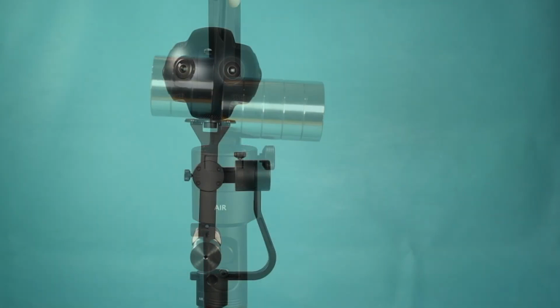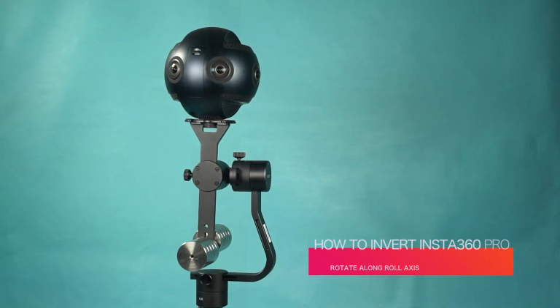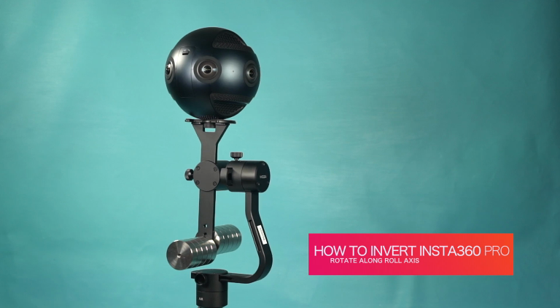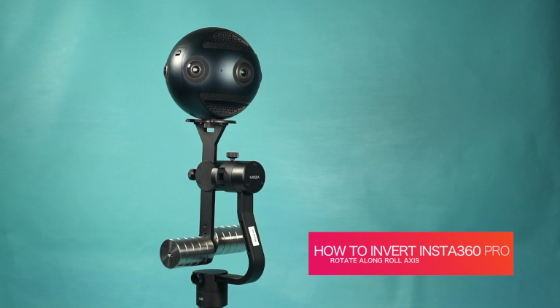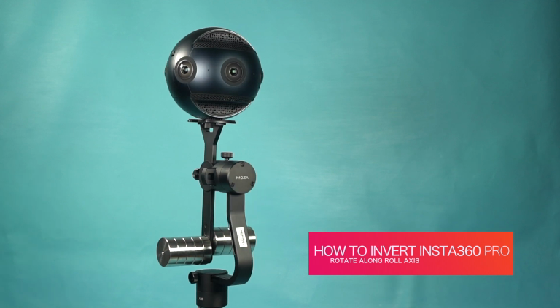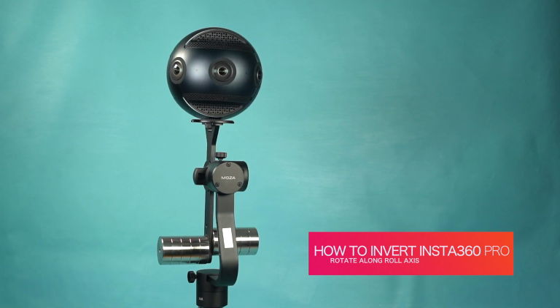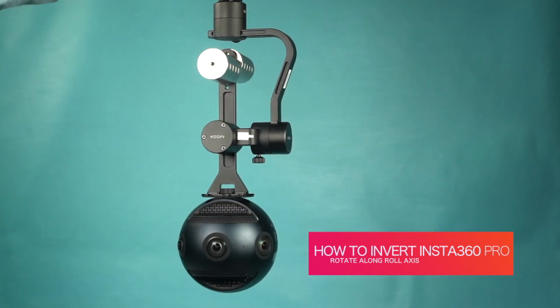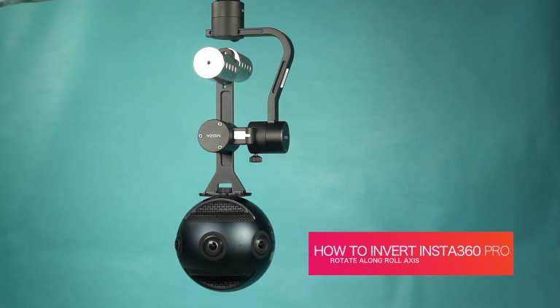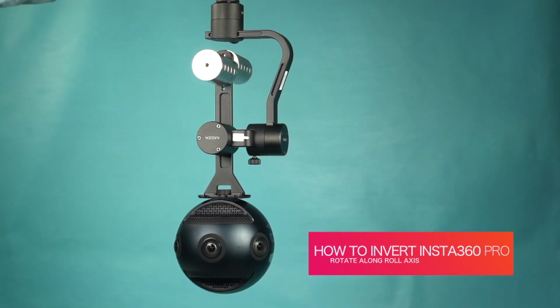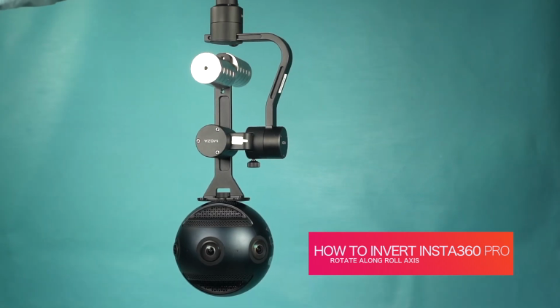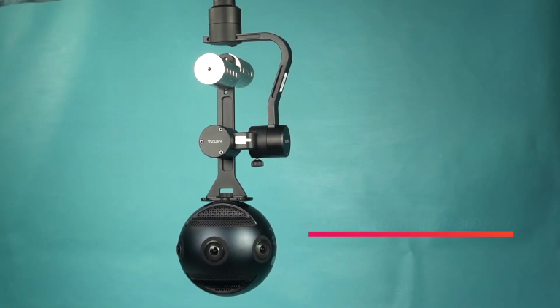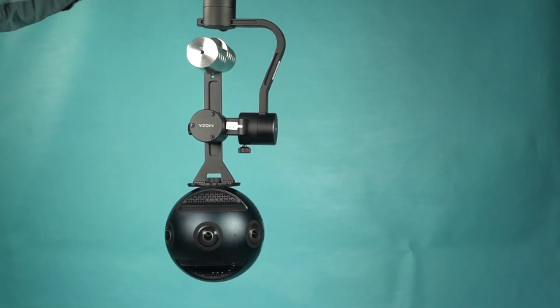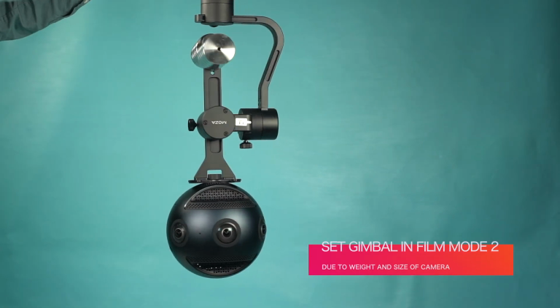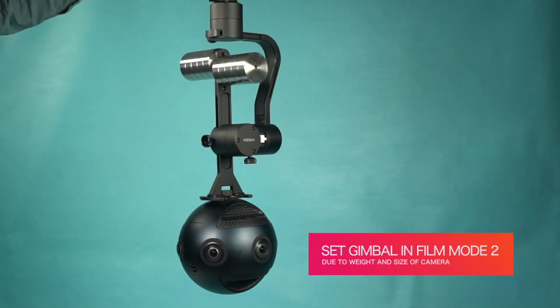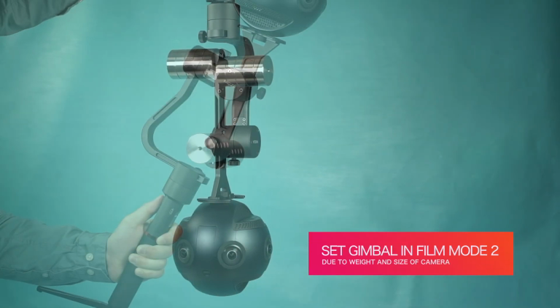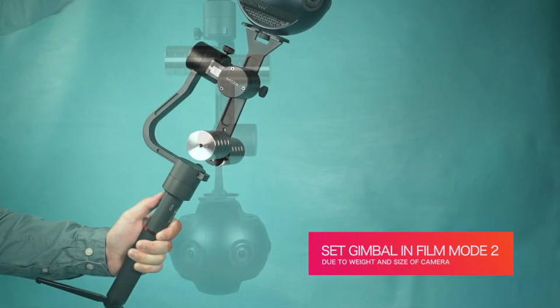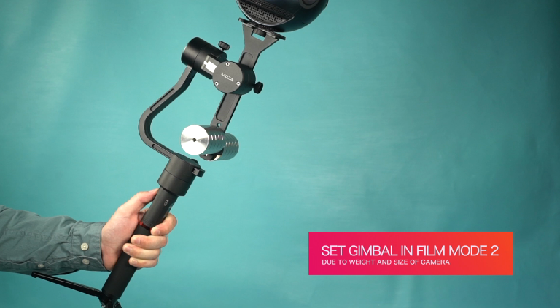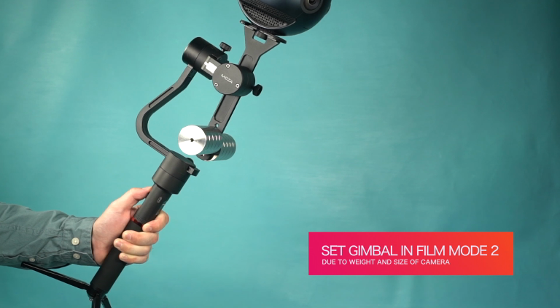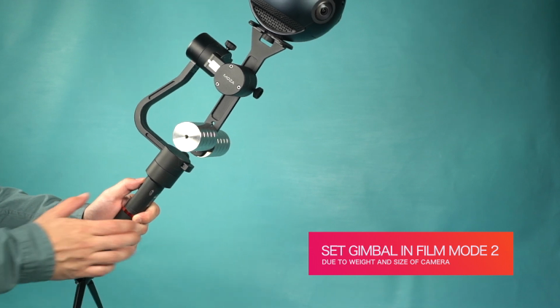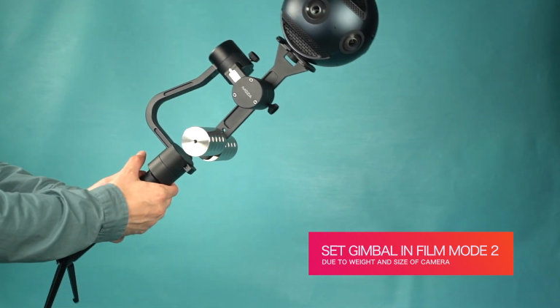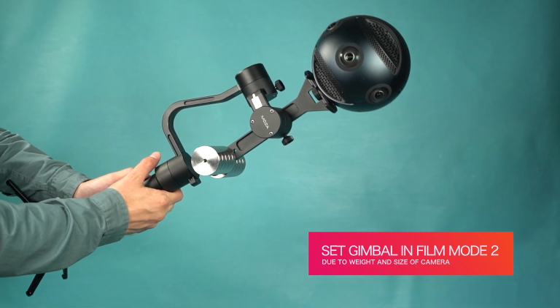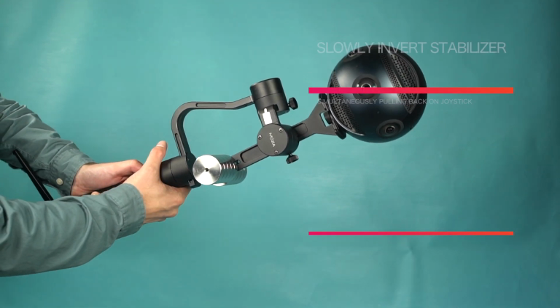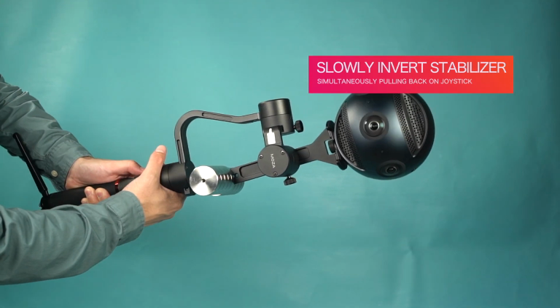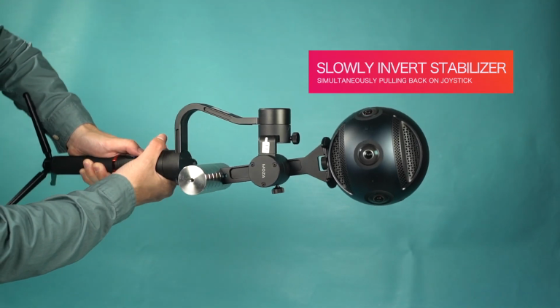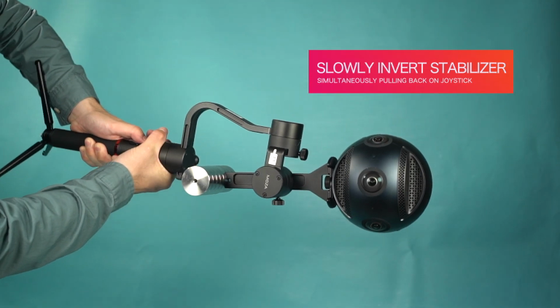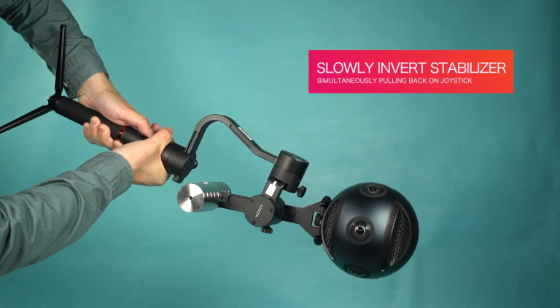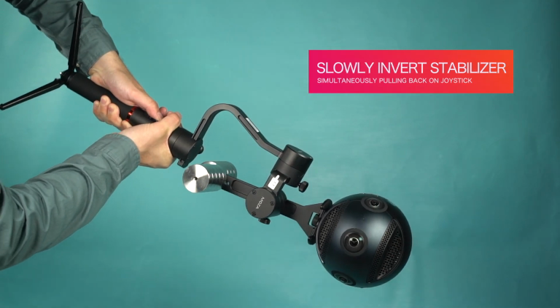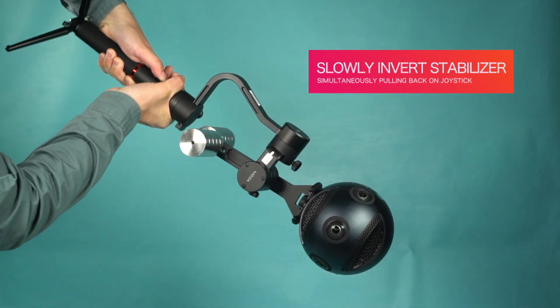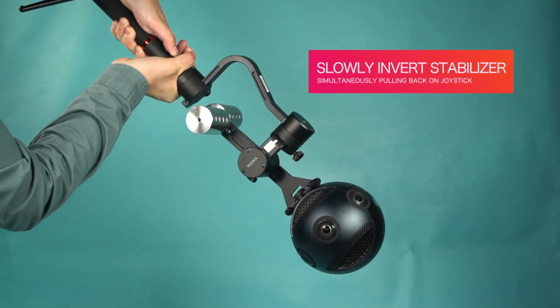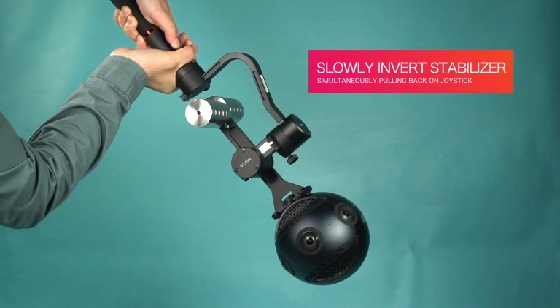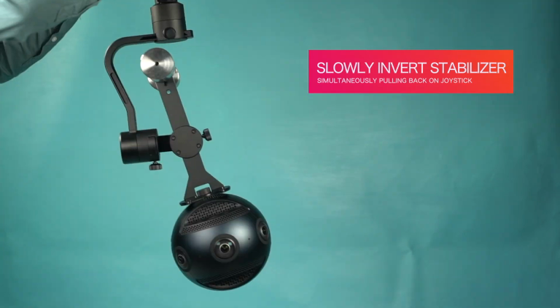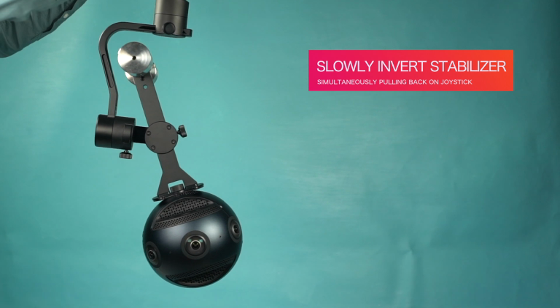To invert the Insta360 Pro: due to the weight and size of the camera and counterweights, the stabilizer will need to be placed into filming mode. As the stabilizer is slowly inverted, pull back on the joystick.